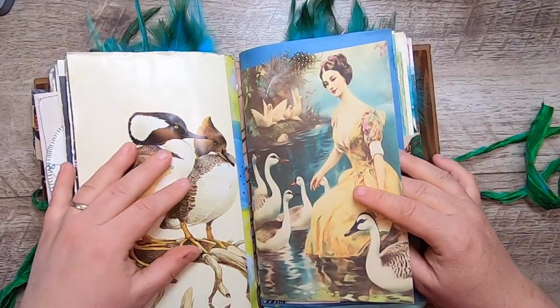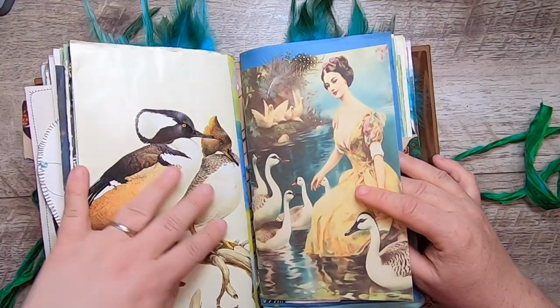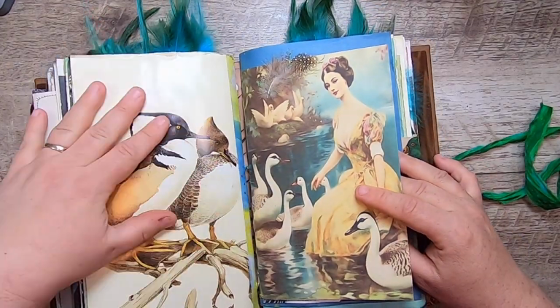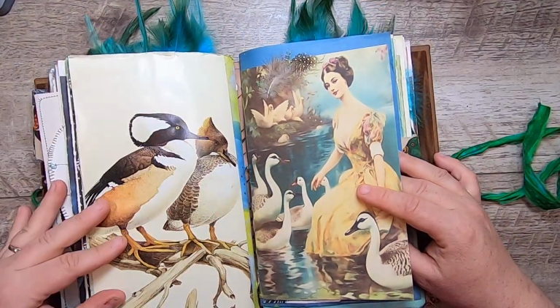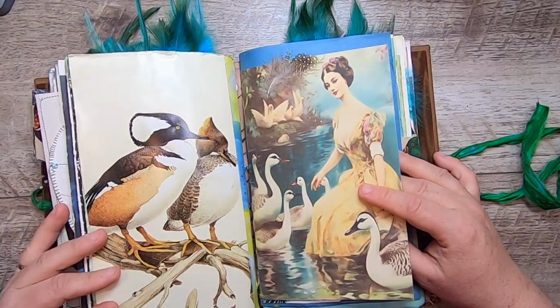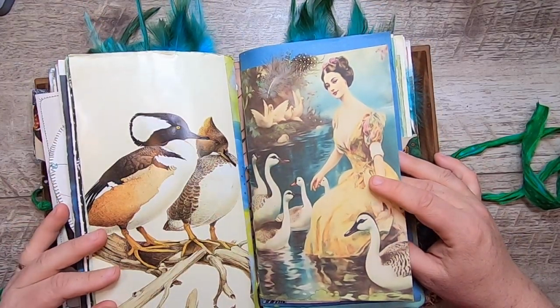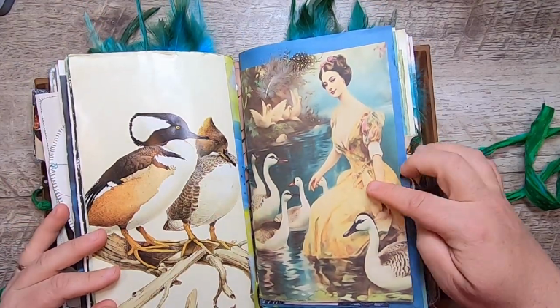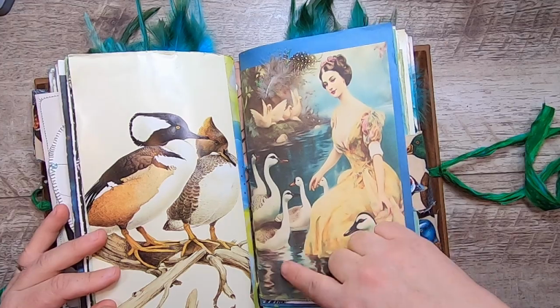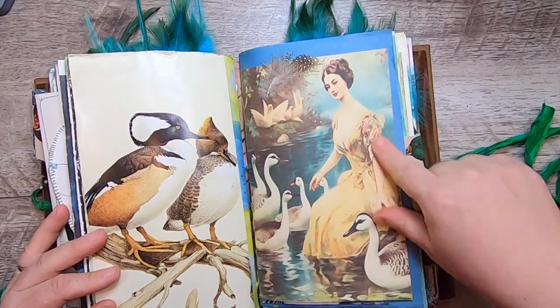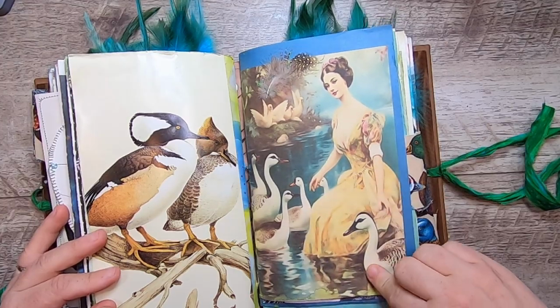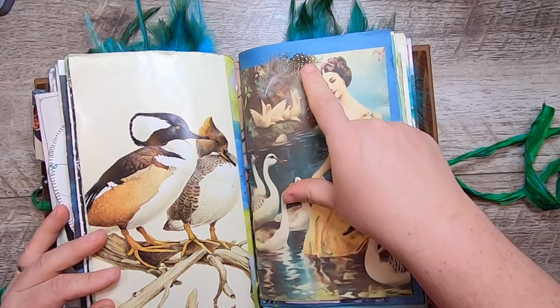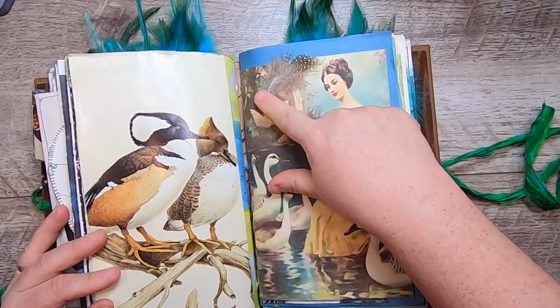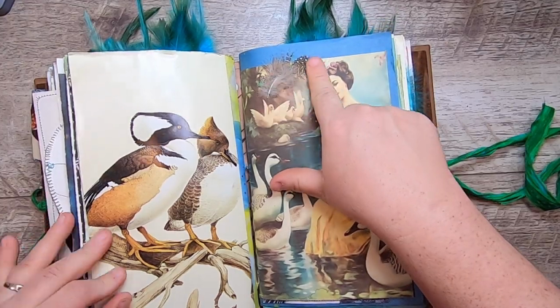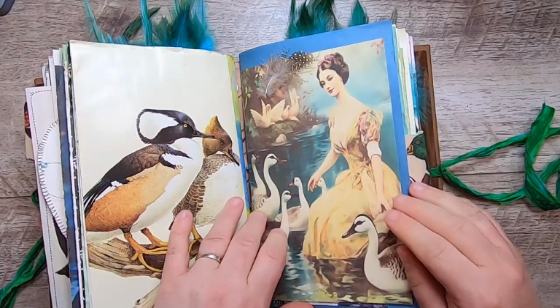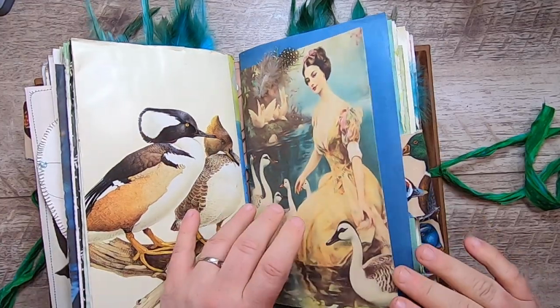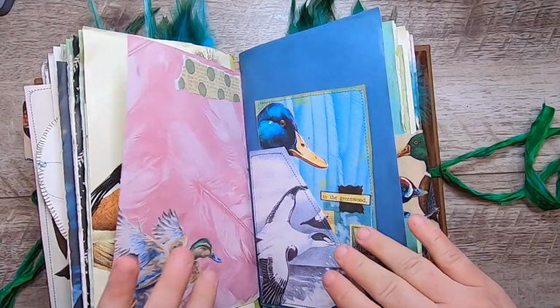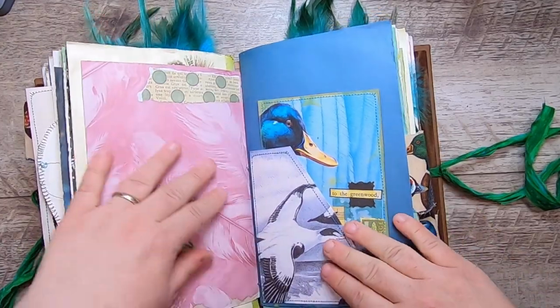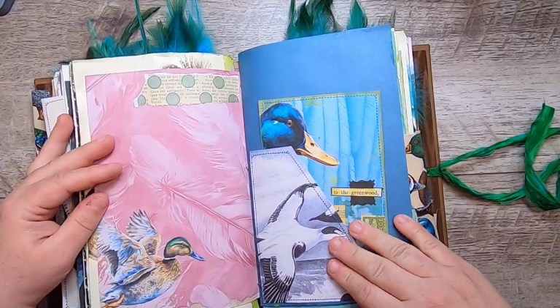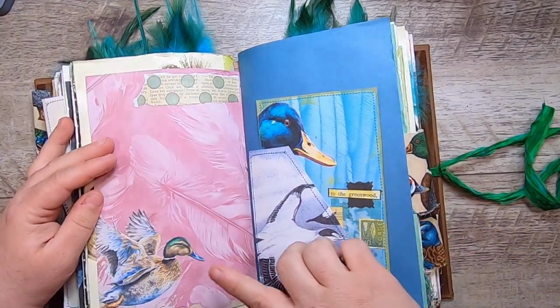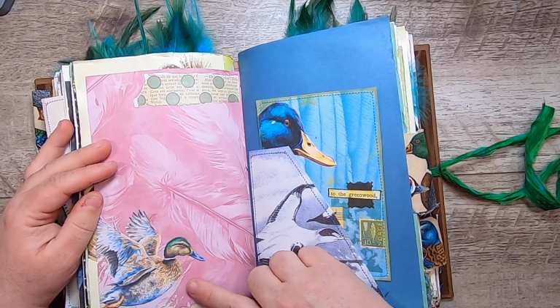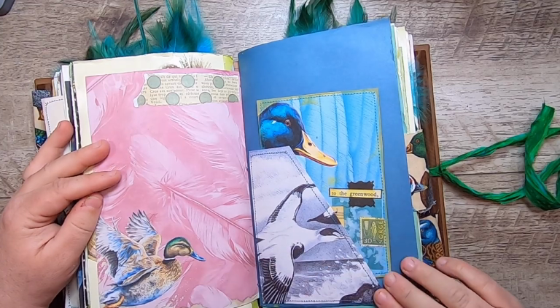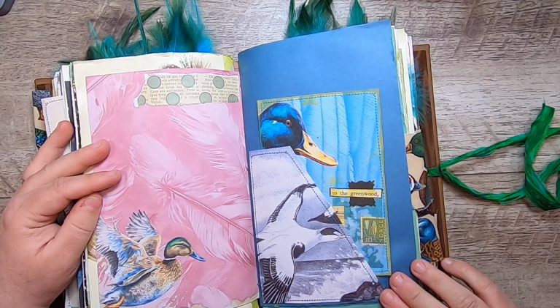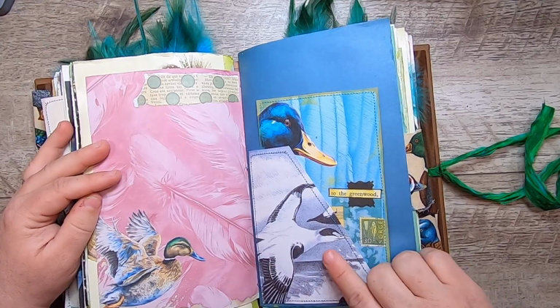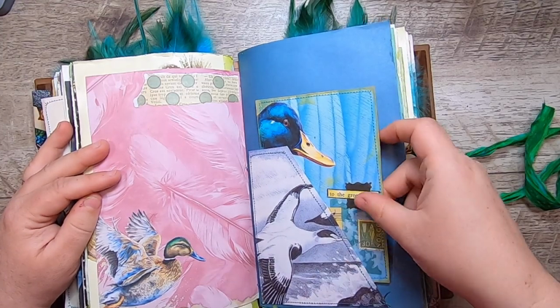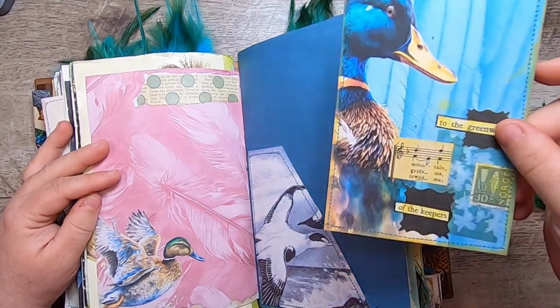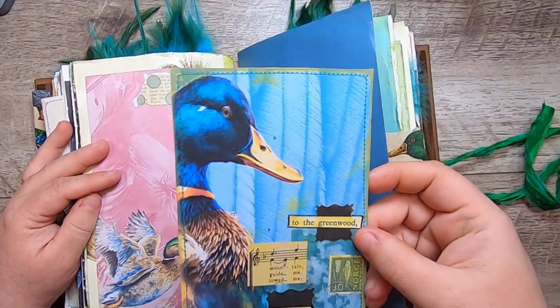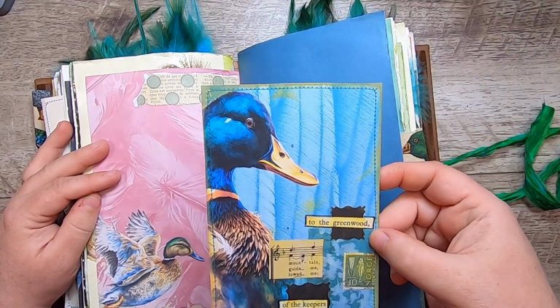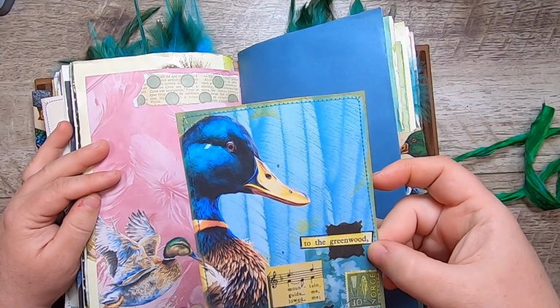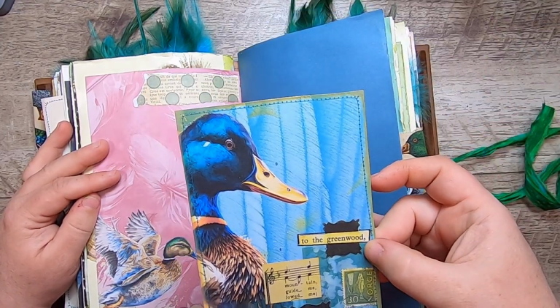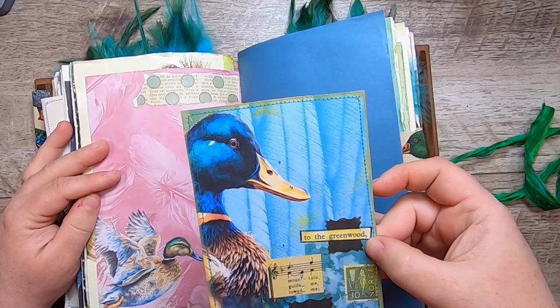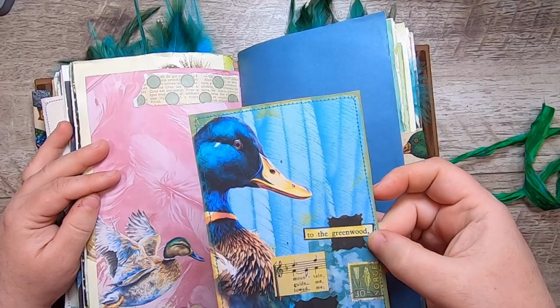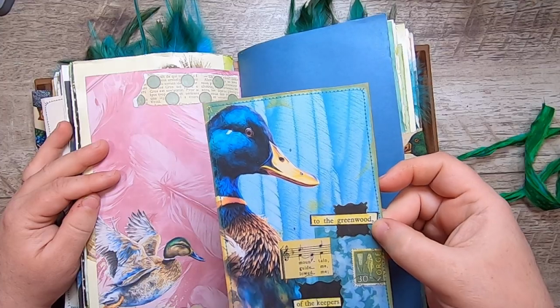Another page from the vintage illustration, and then another page from my kit as well as a stitched-on feather up there. That's a background from my kit — pocket, pocket. This piece is from my kit — it says 'to the greenwood of the keepers.'